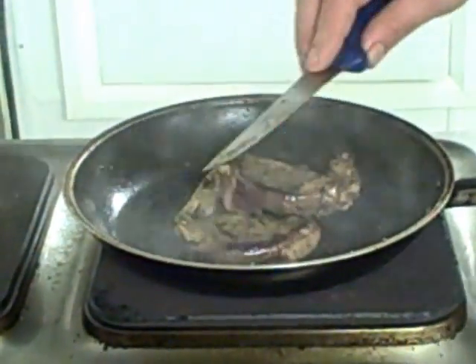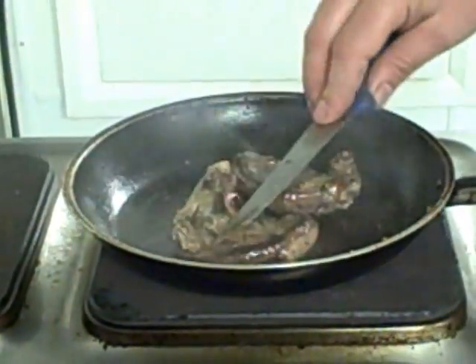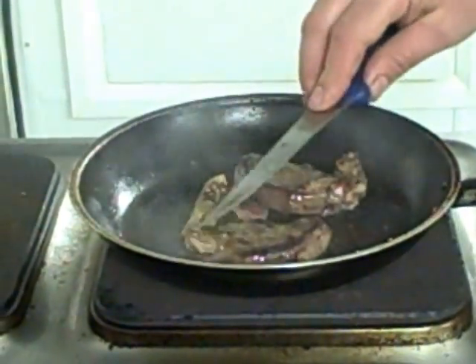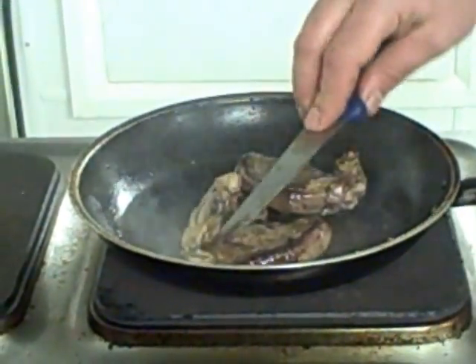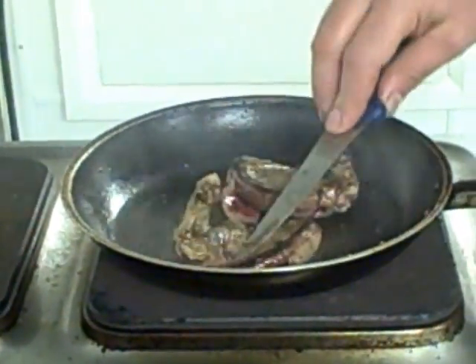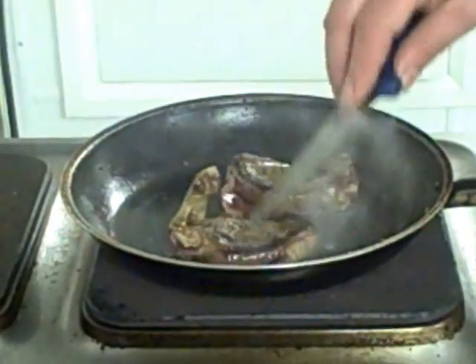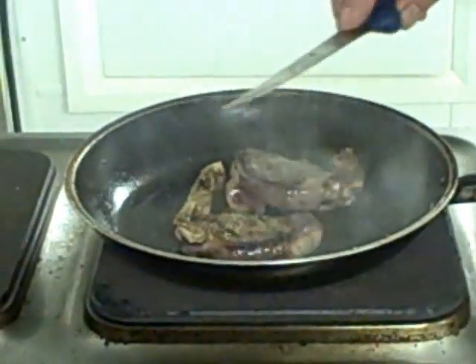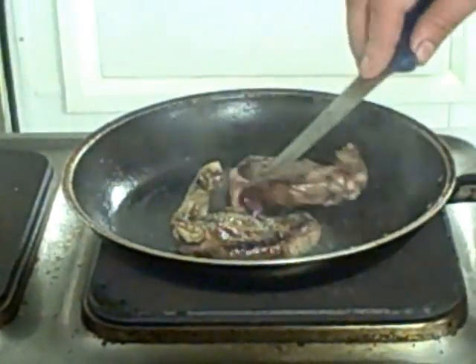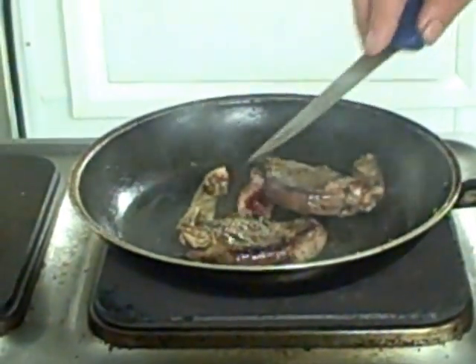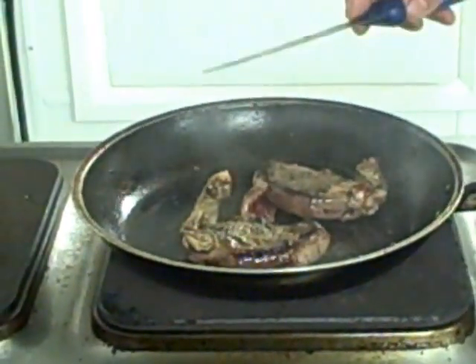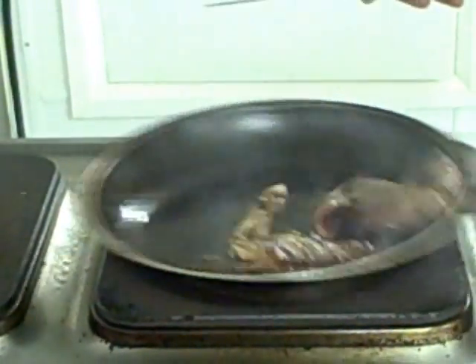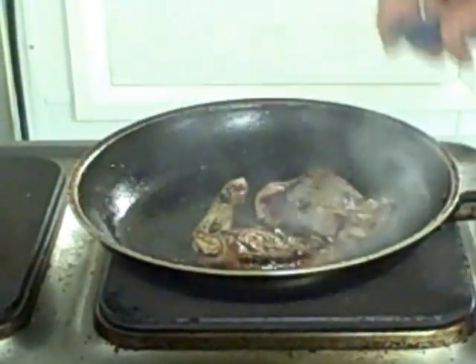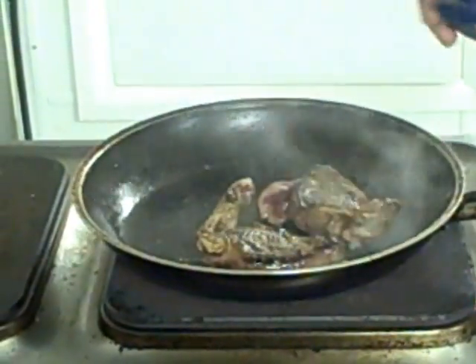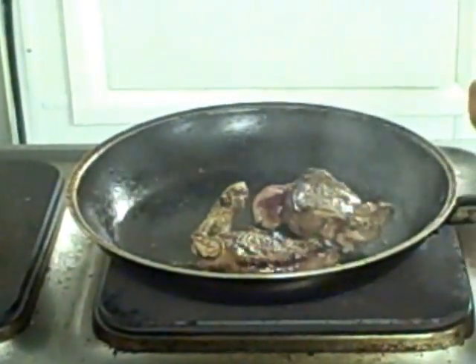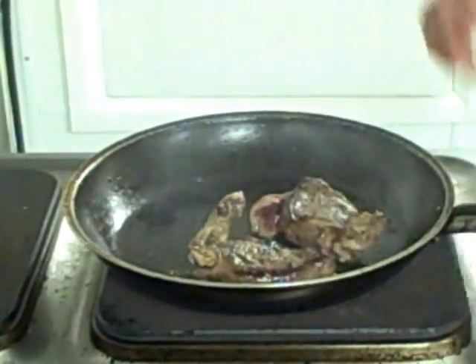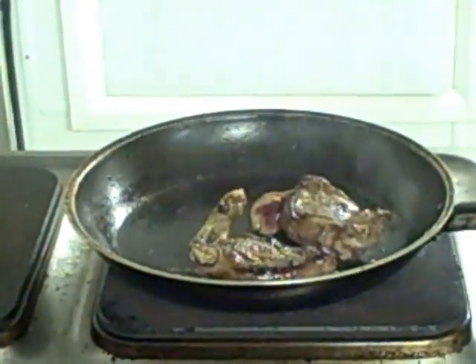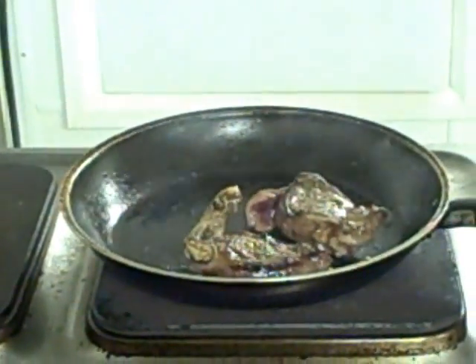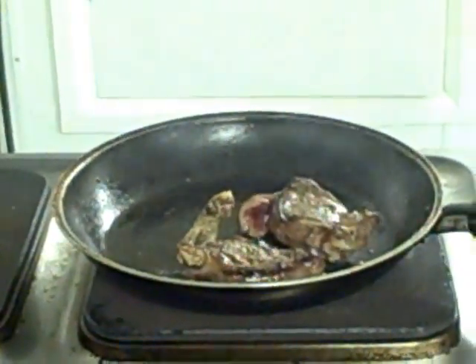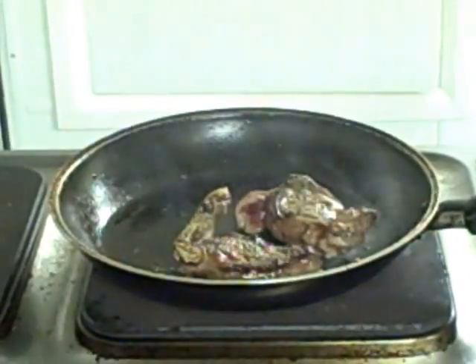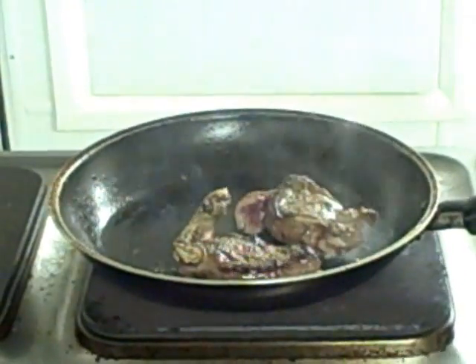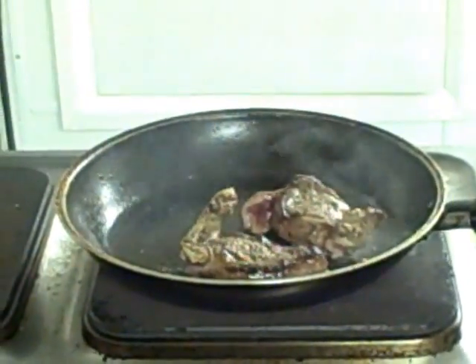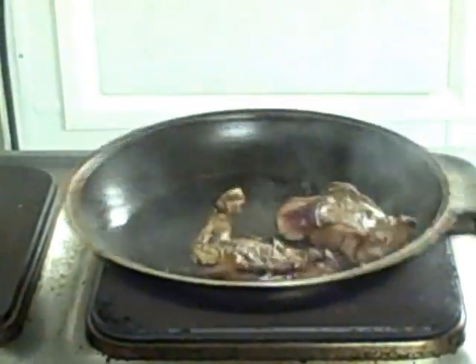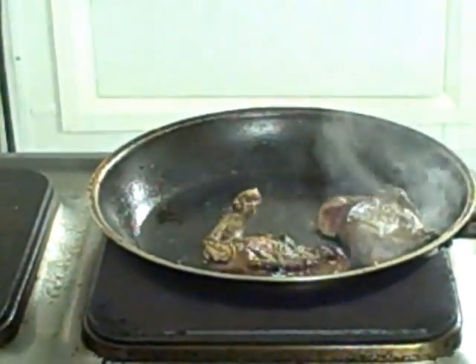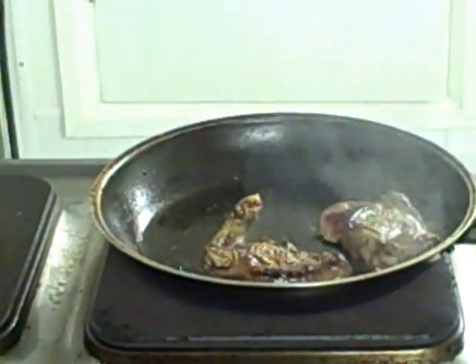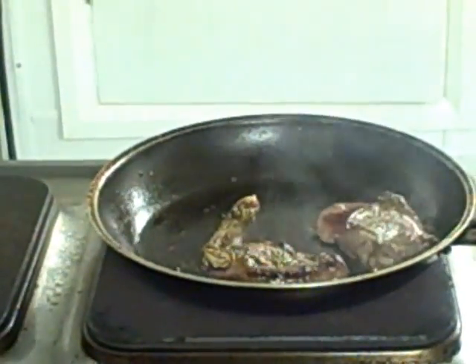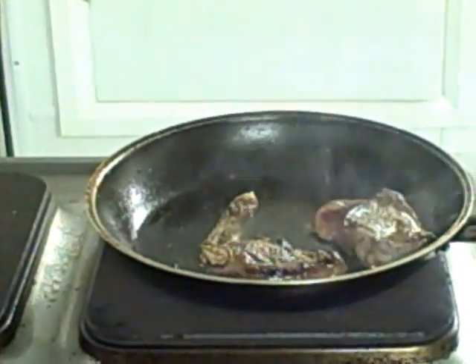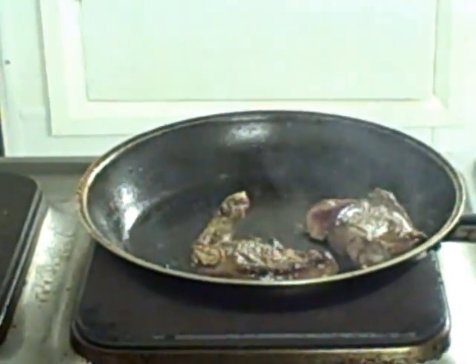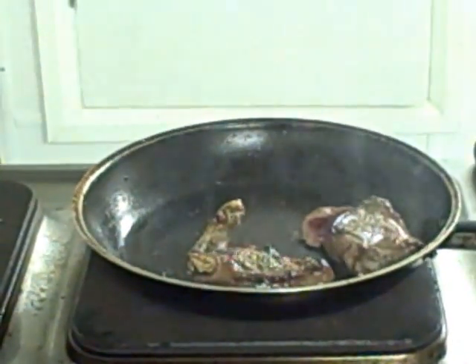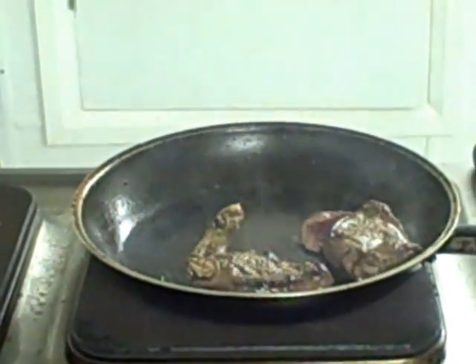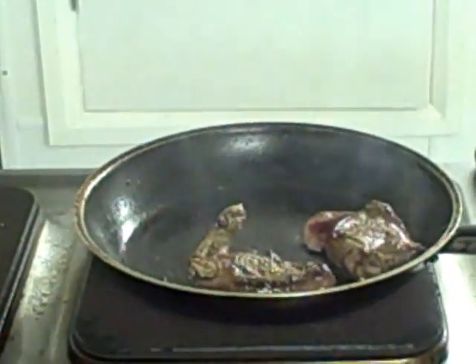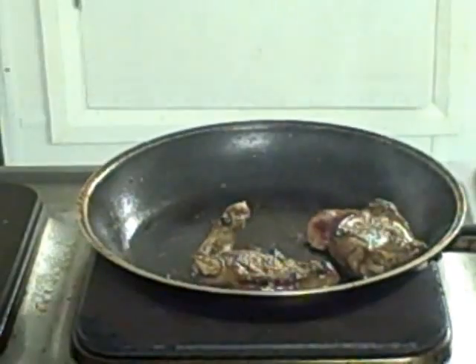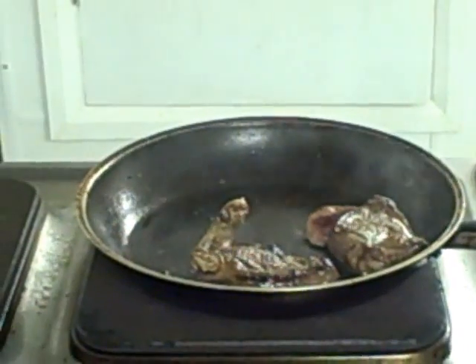You always want to serve the wood pigeon nice and pink. If you overcook it, it's going to go tough. If you ever had wood pigeon and you didn't like it, it's probably overcooked. If it tastes like kidney, it's overcooked — it should taste like sirloin steak.